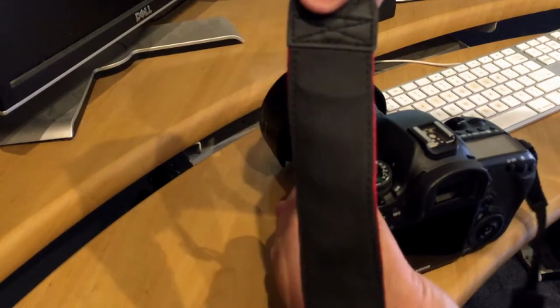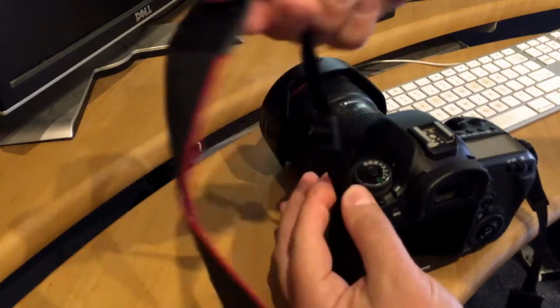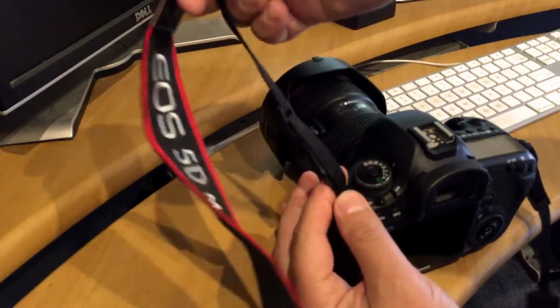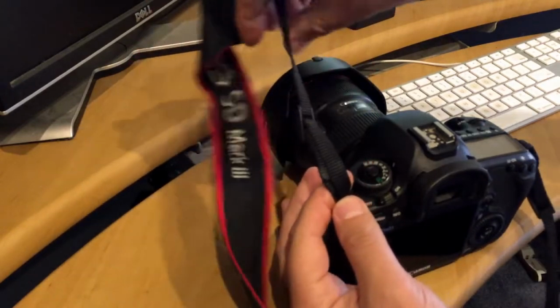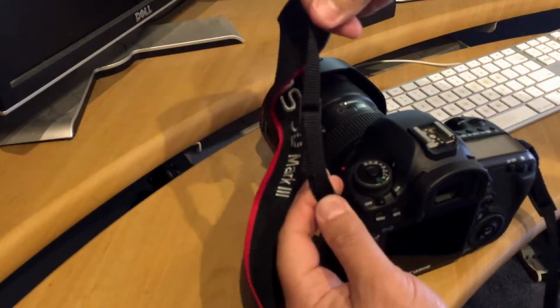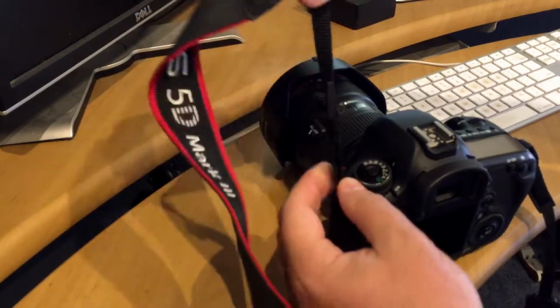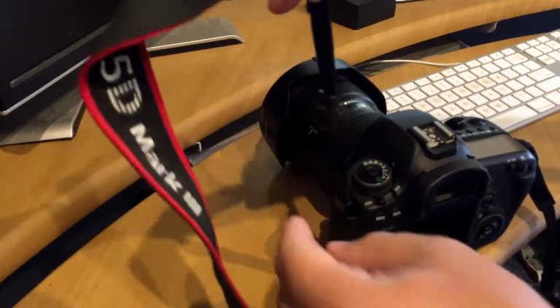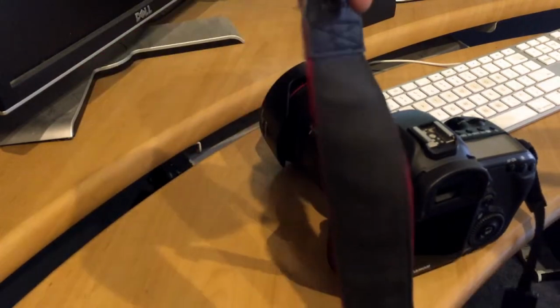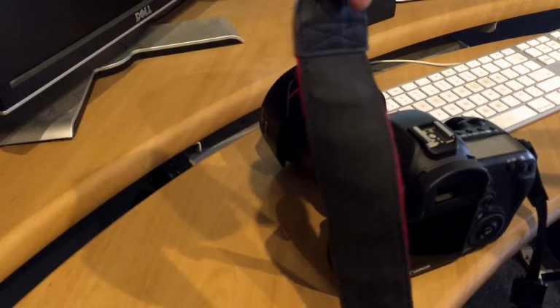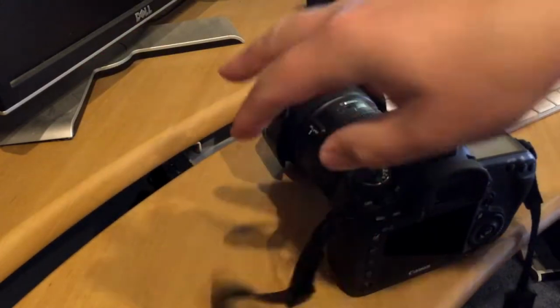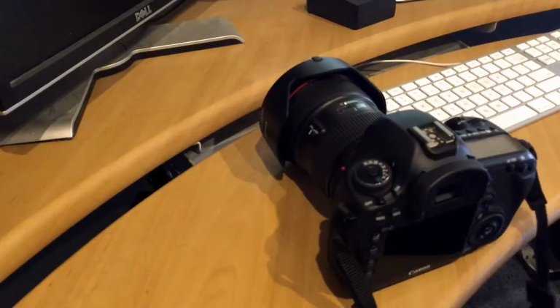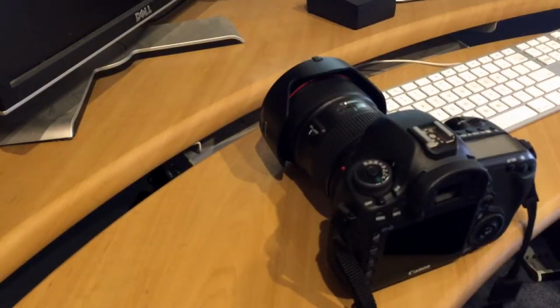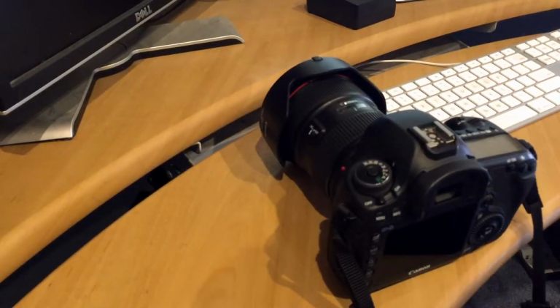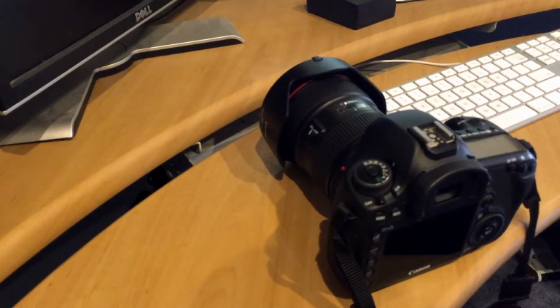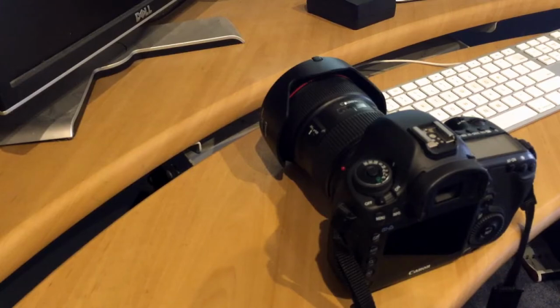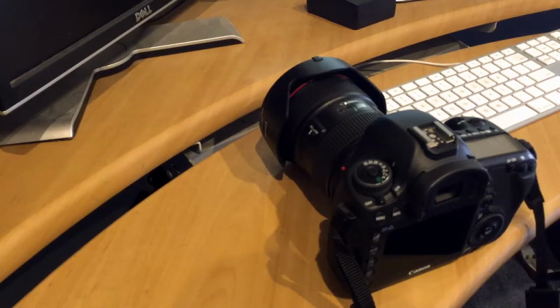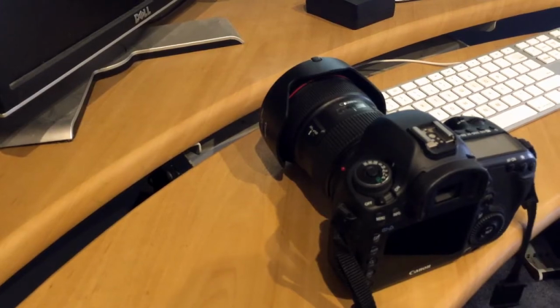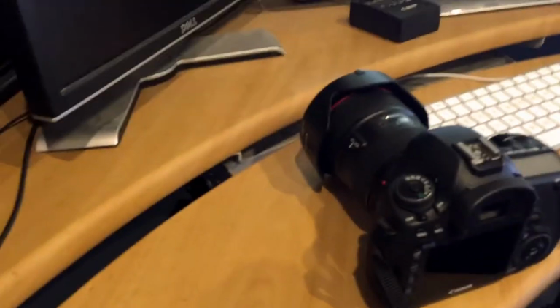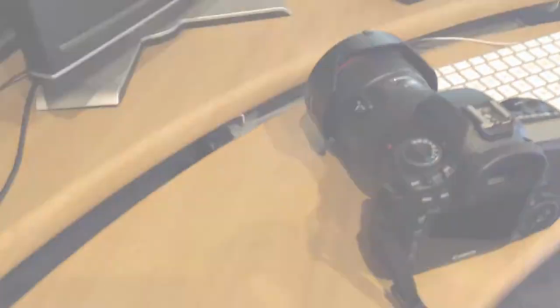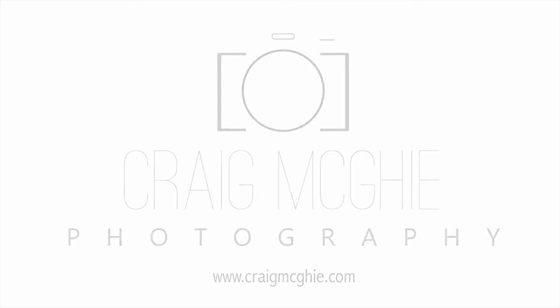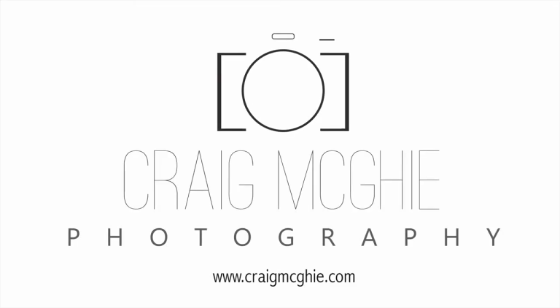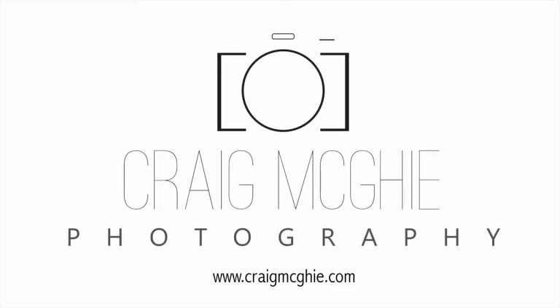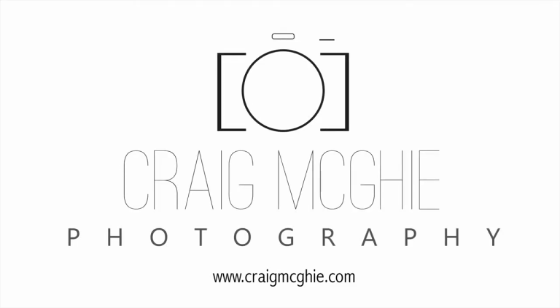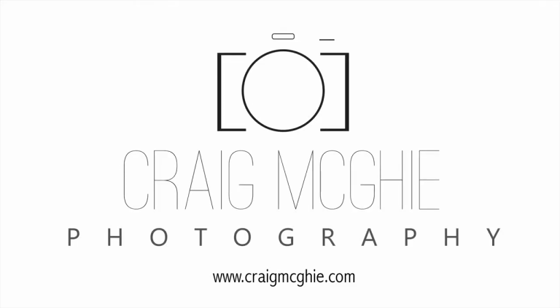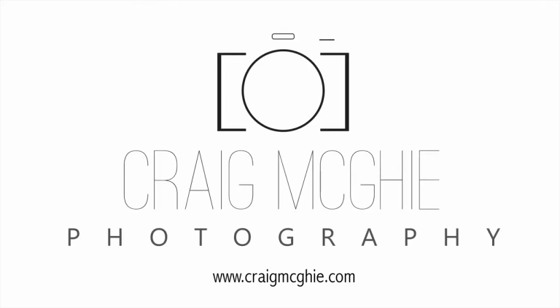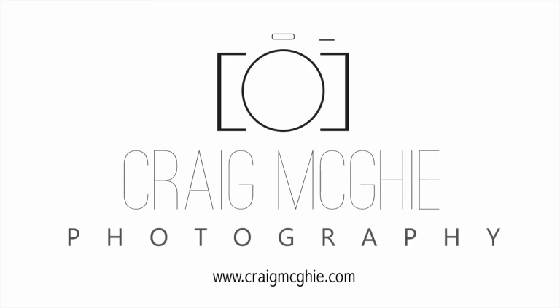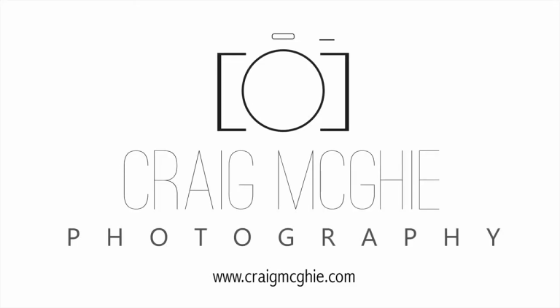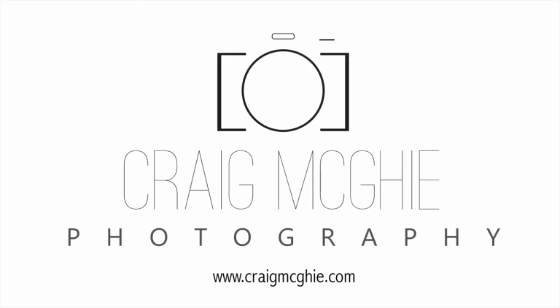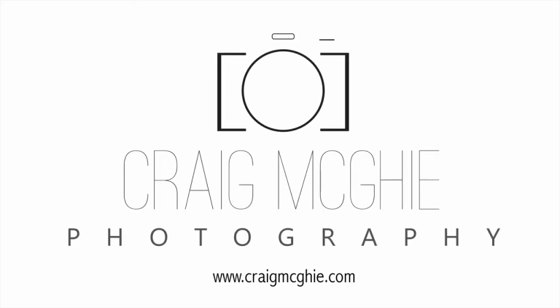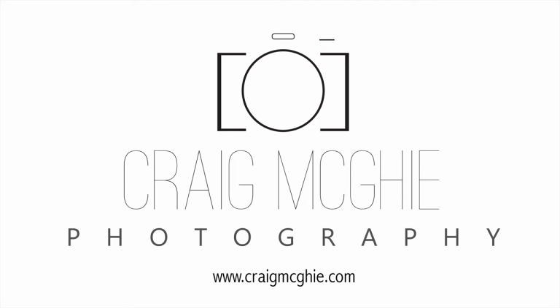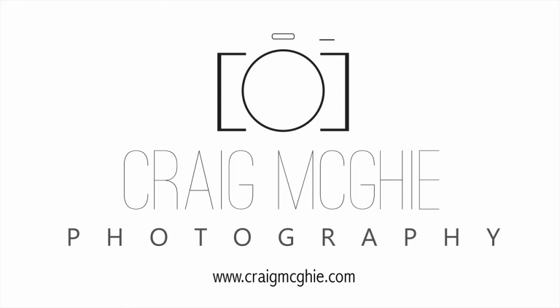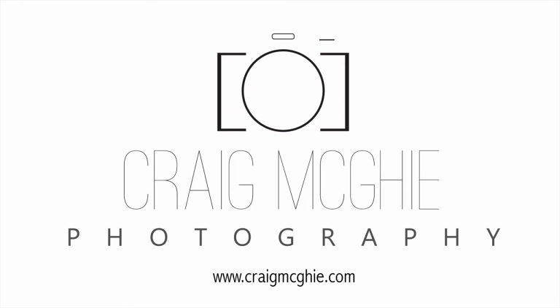Done. Simple. Just like that. Thanks for watching. This has been Craig's Photo Tips. I'm Craig McGee. And if you want to see more of my work or get more photo tips, keep an eye on craigmcgee.com.